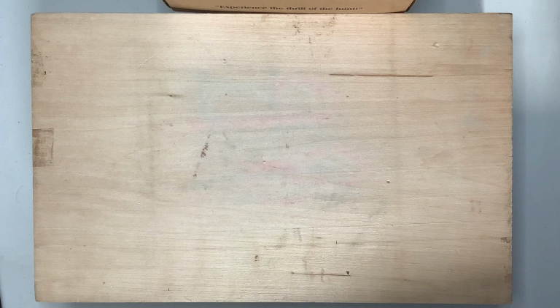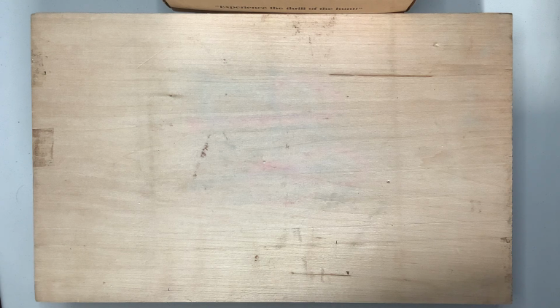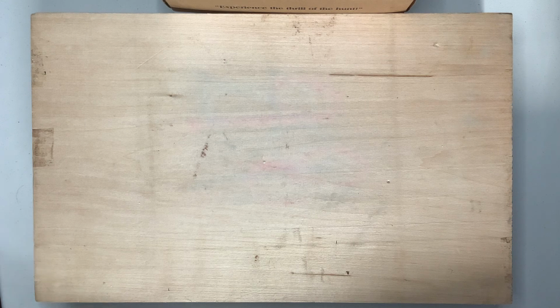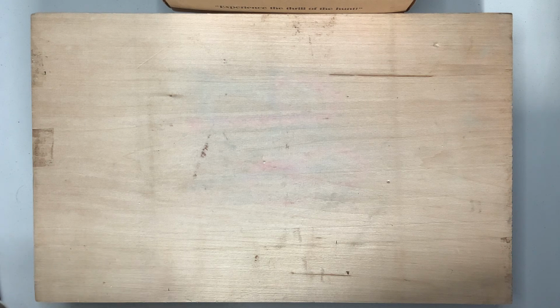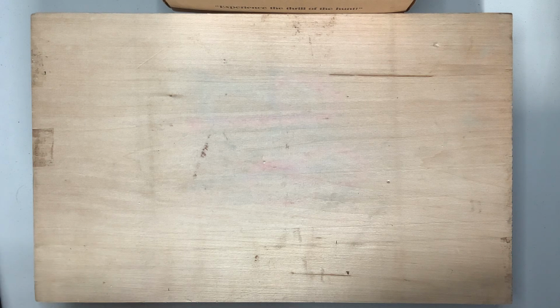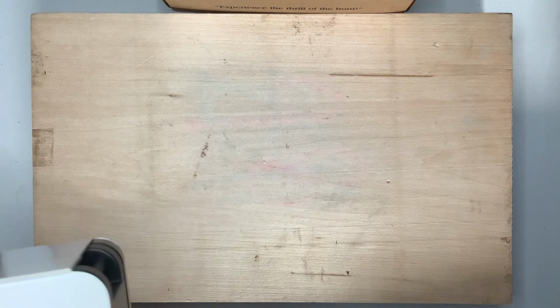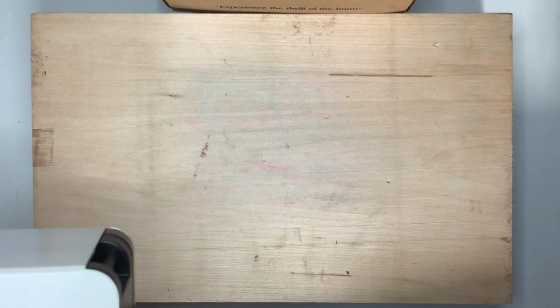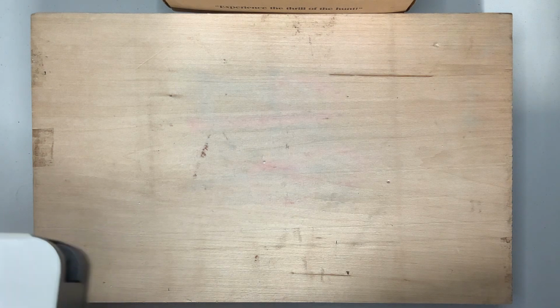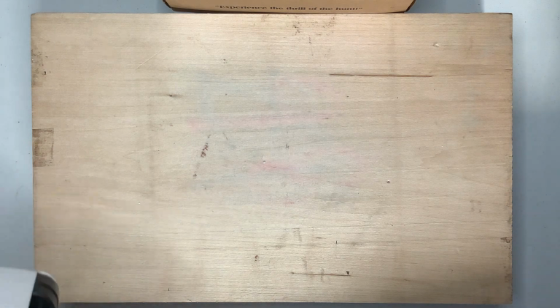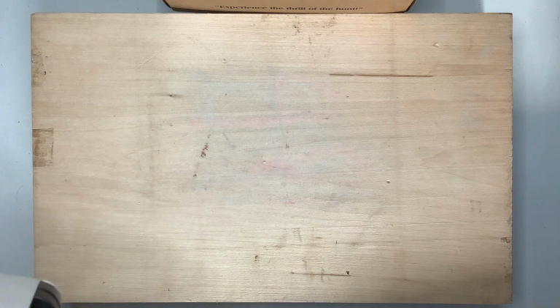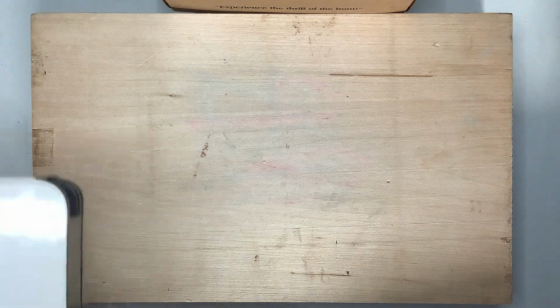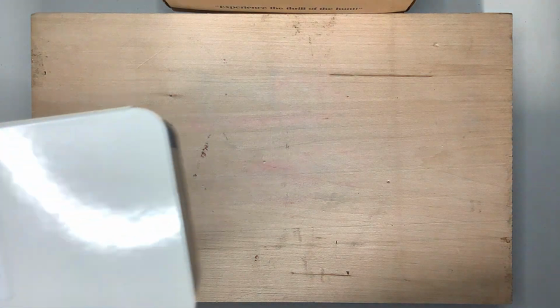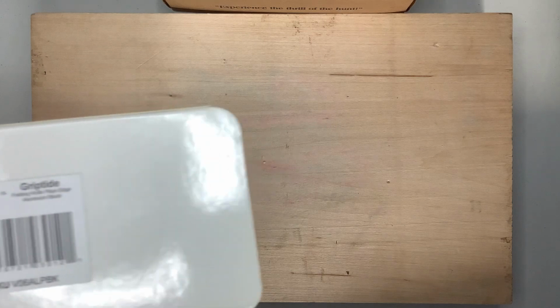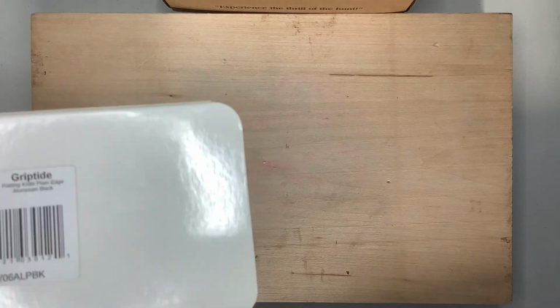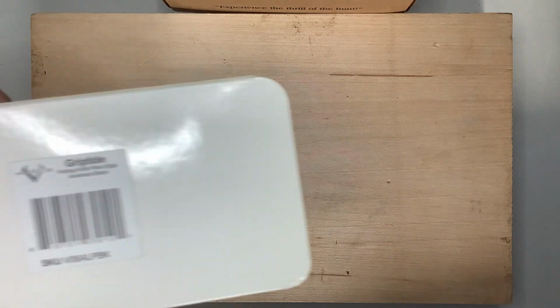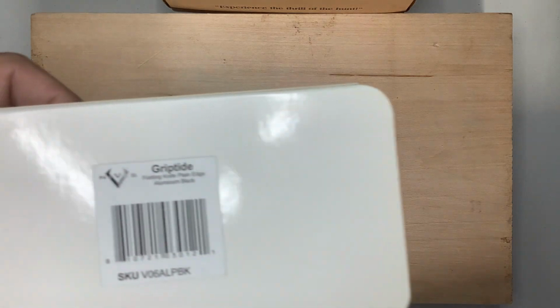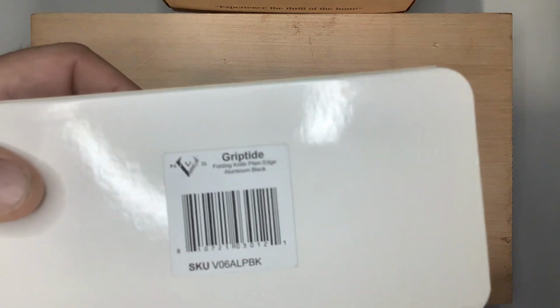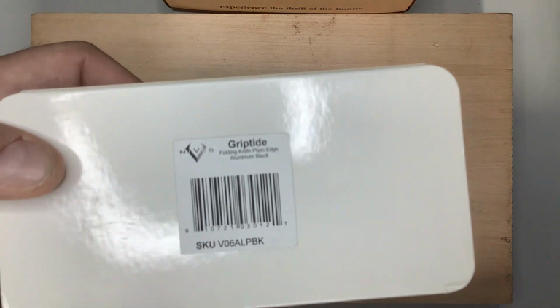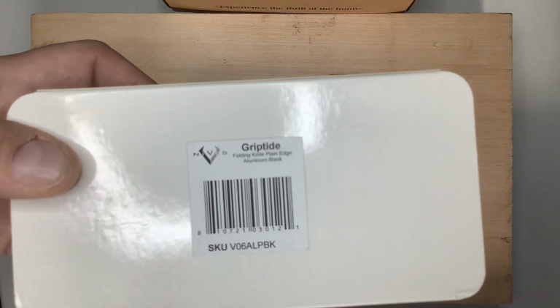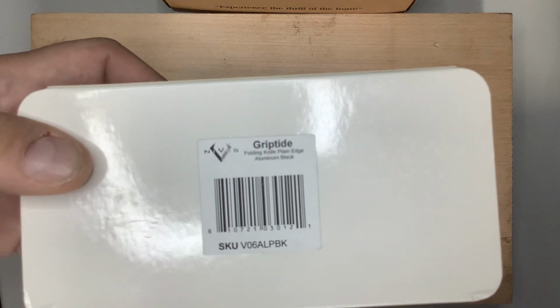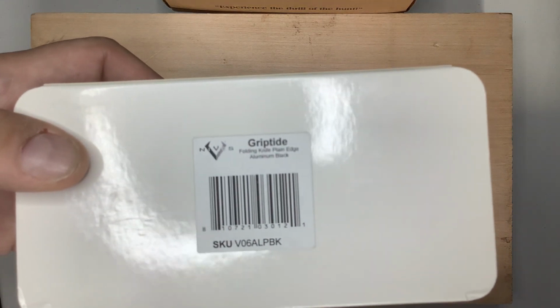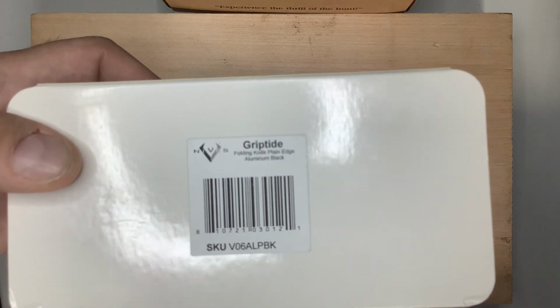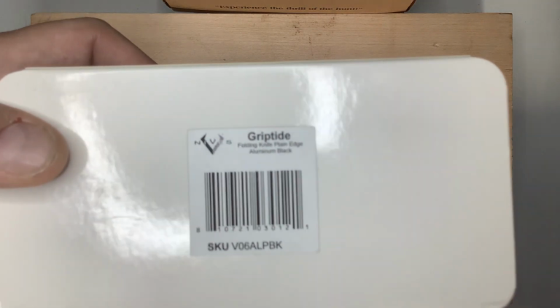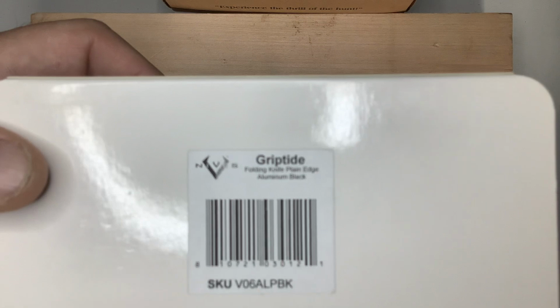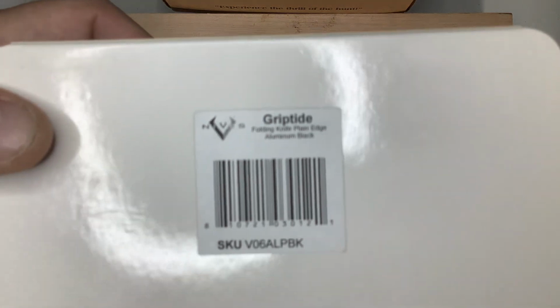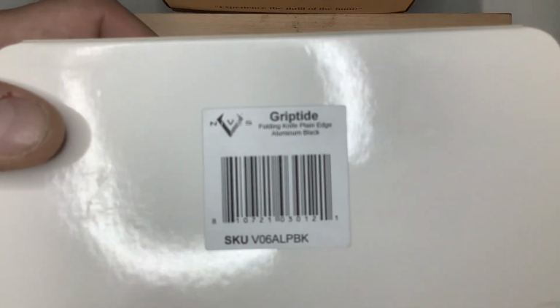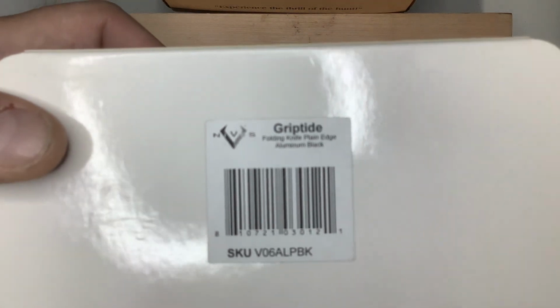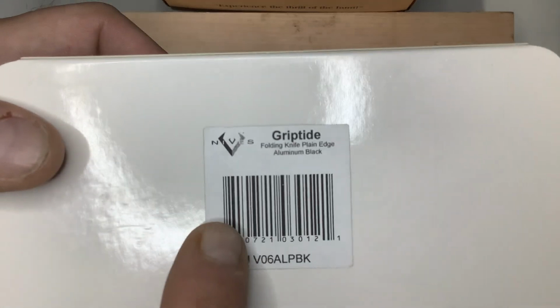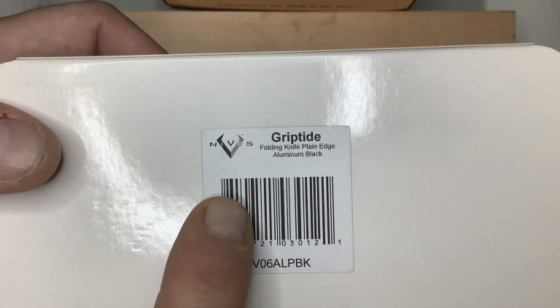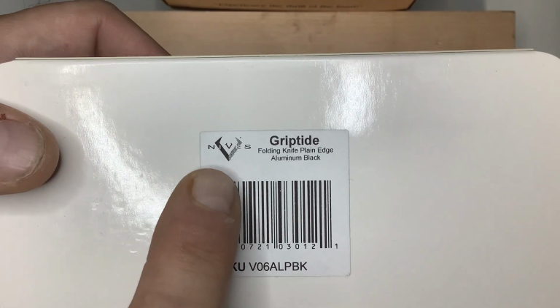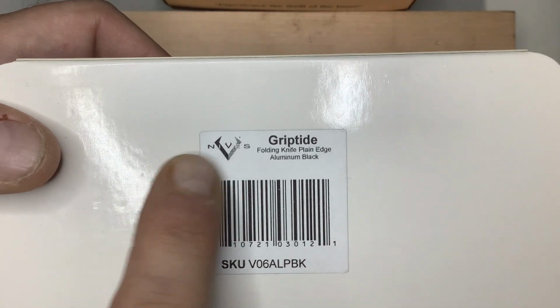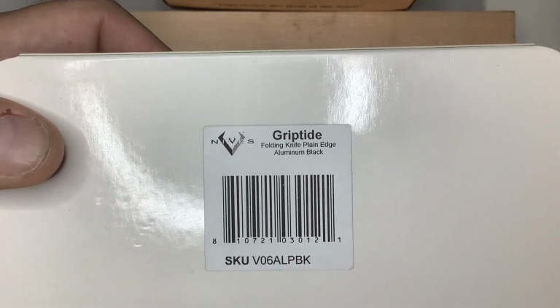I bought a box — I don't know — it was like a month or two, almost two months later. And this says Griptide, but if you look there, it says V Knives.